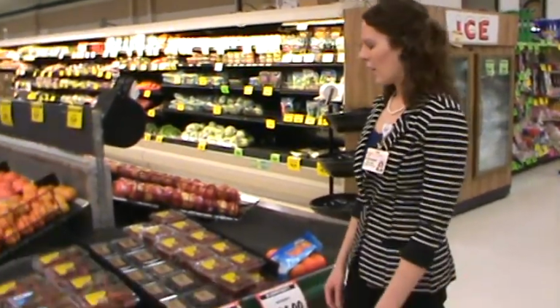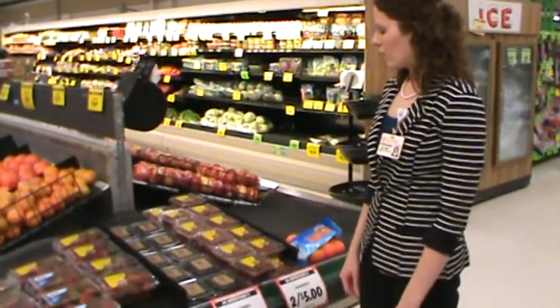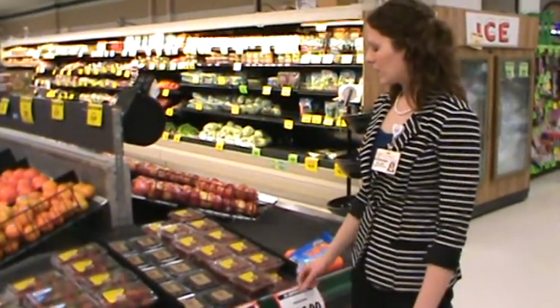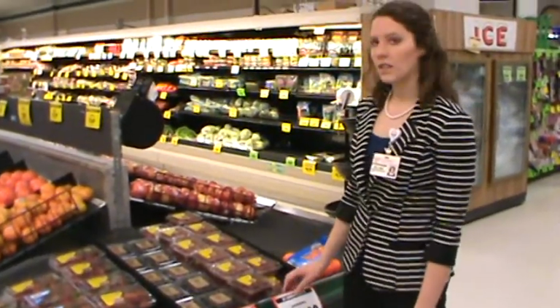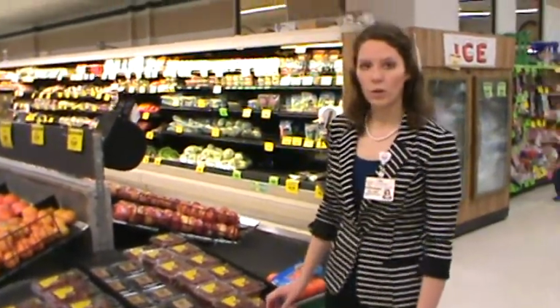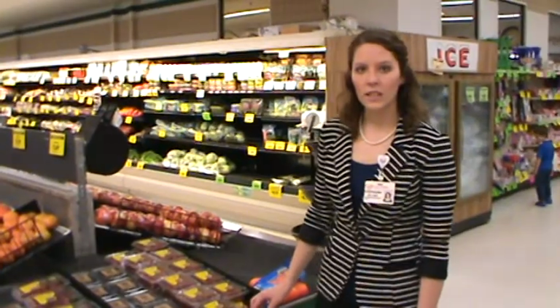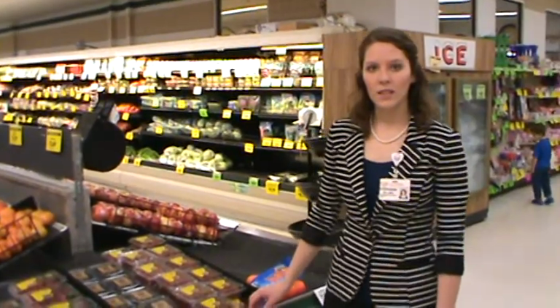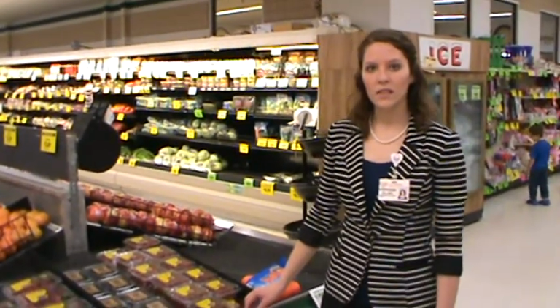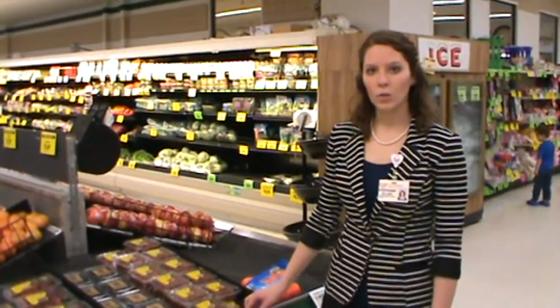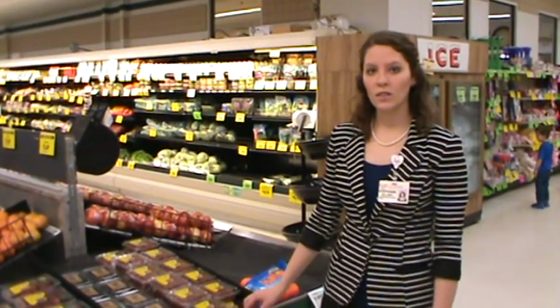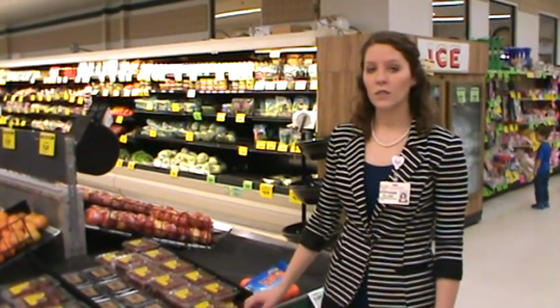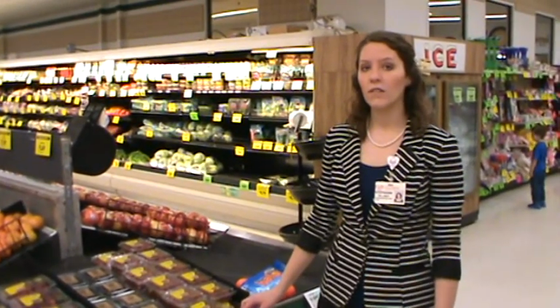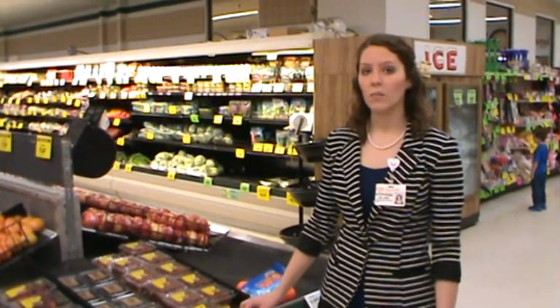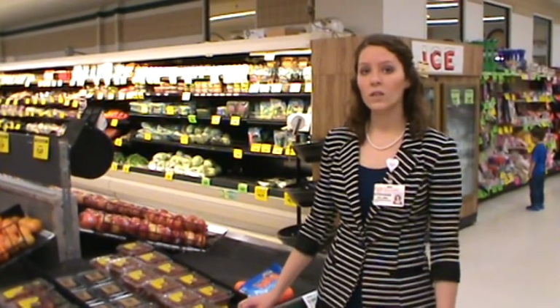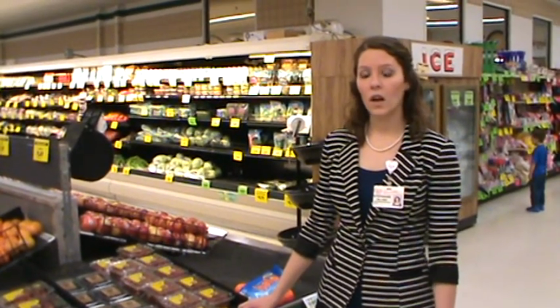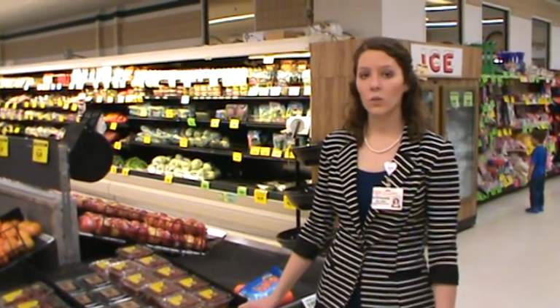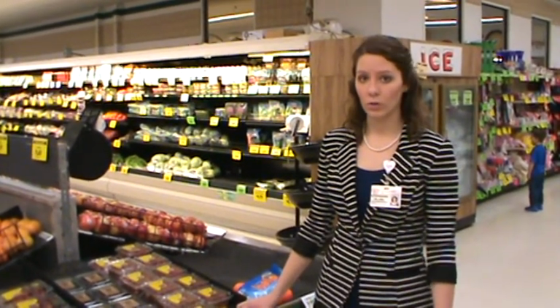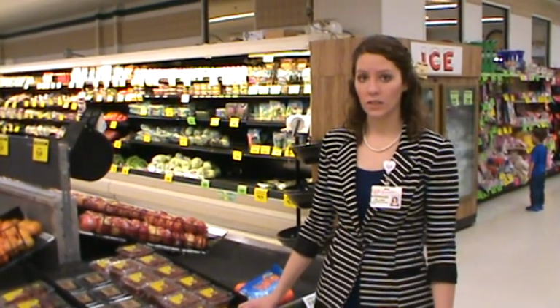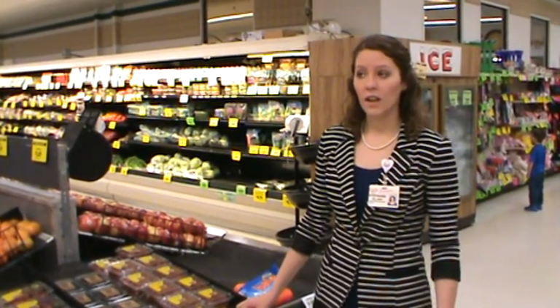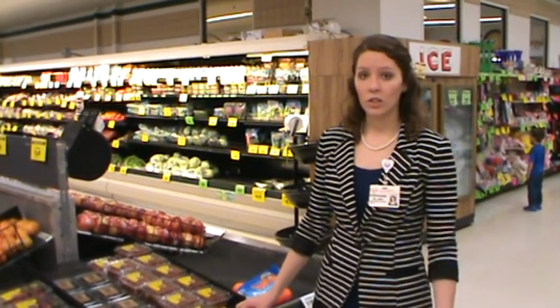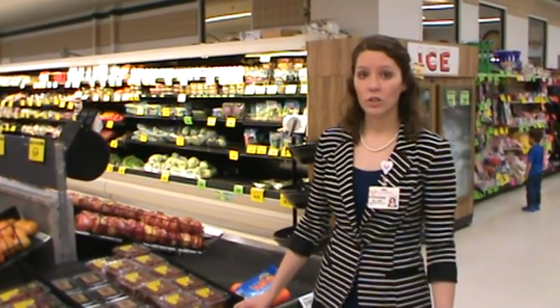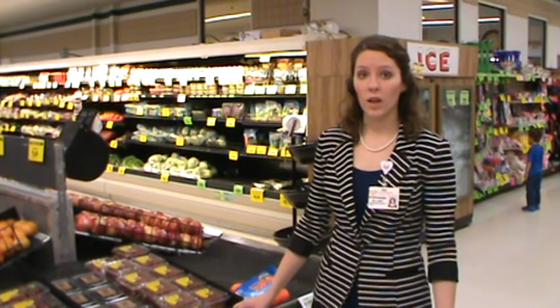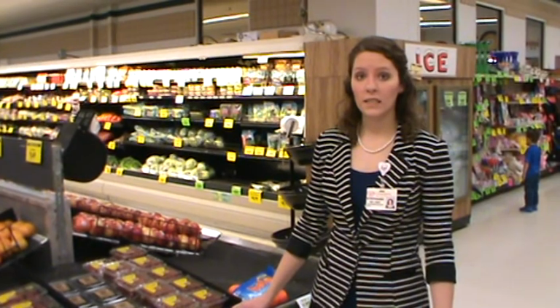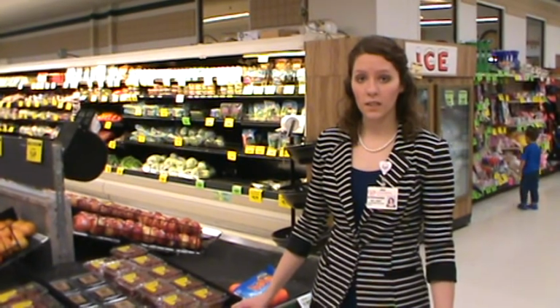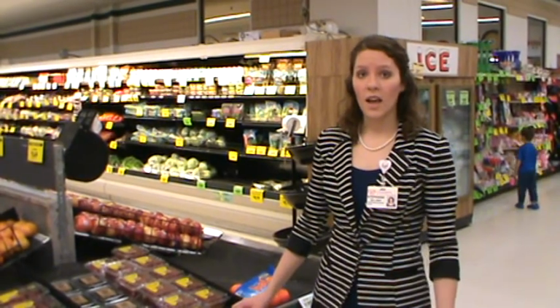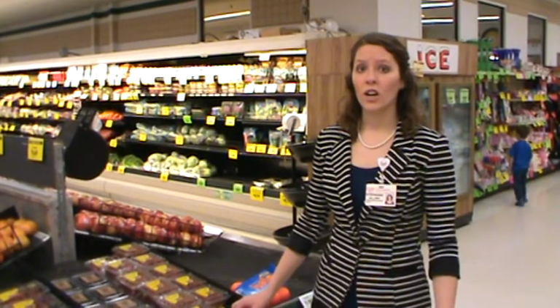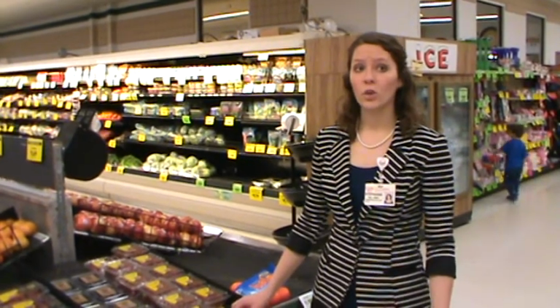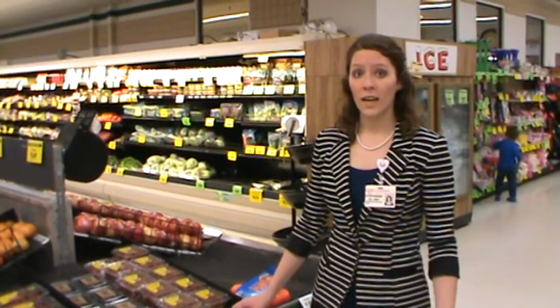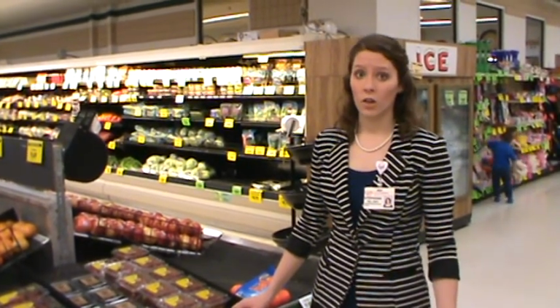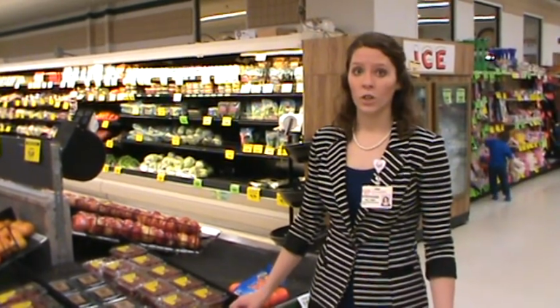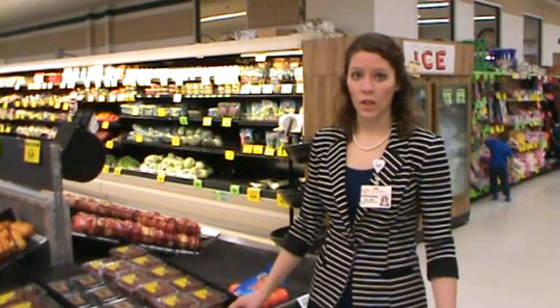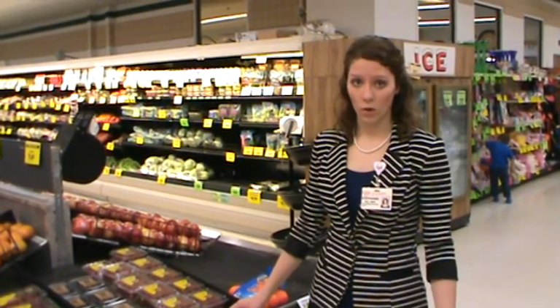Now, when selecting produce, it's best to select produce that is free of any mold, cuts, or bruises. This ensures the product's safety and also will last longer once you take it home.